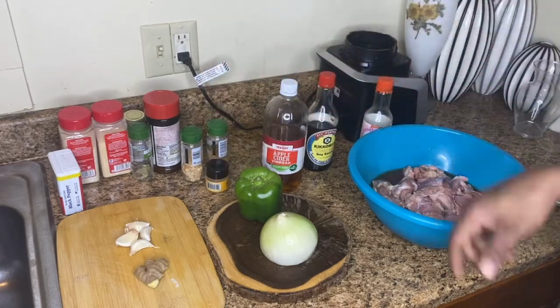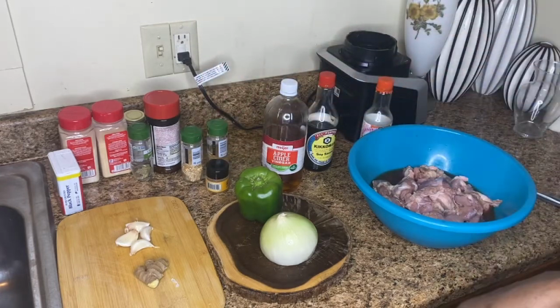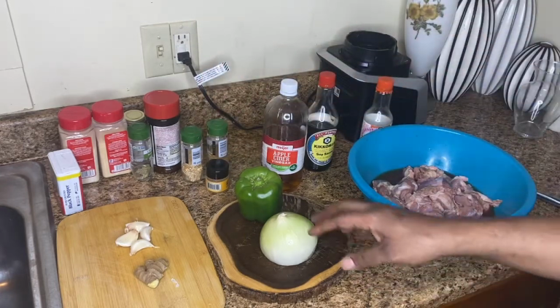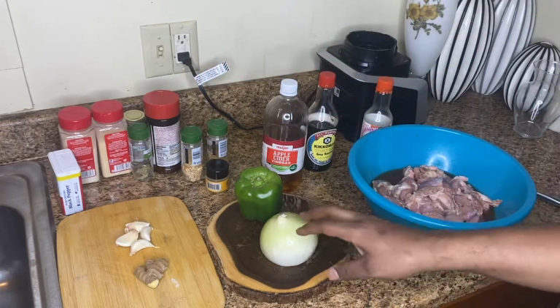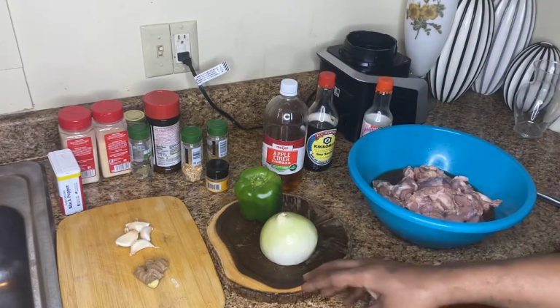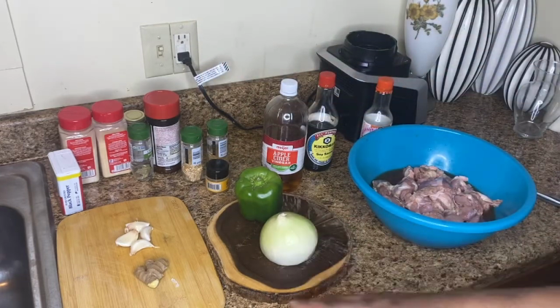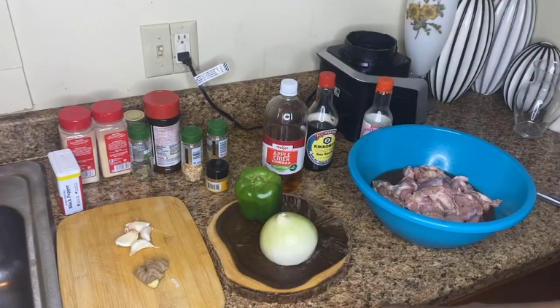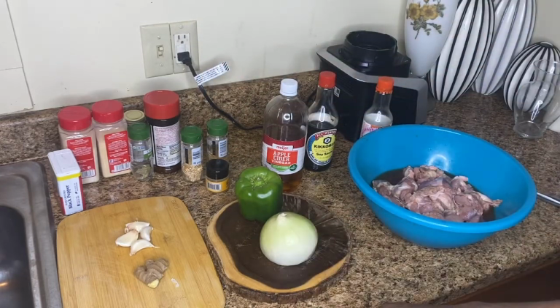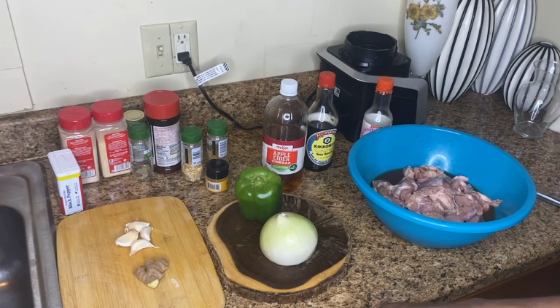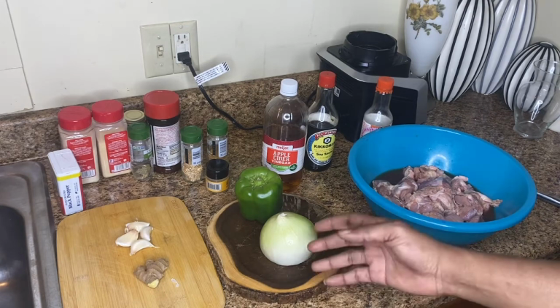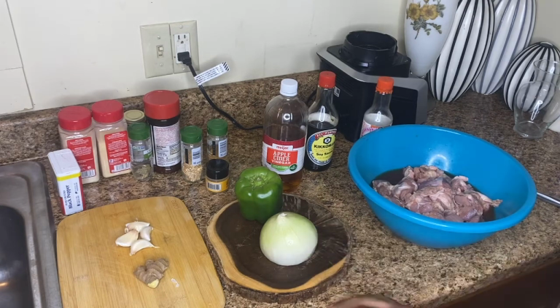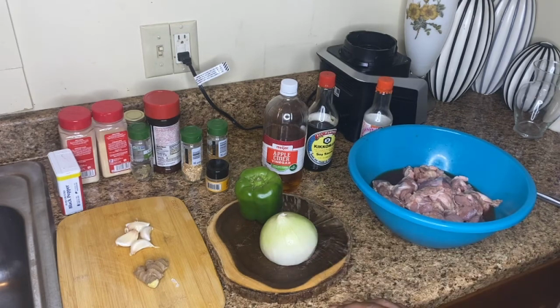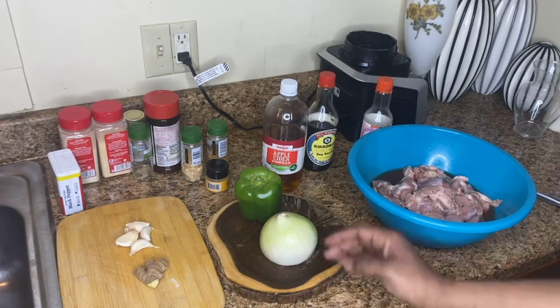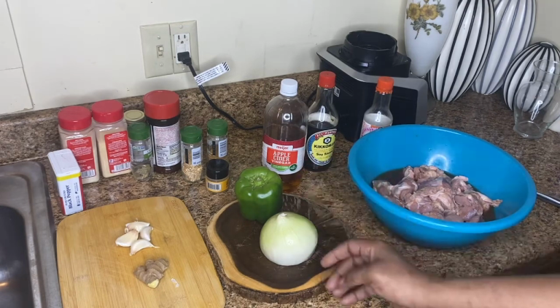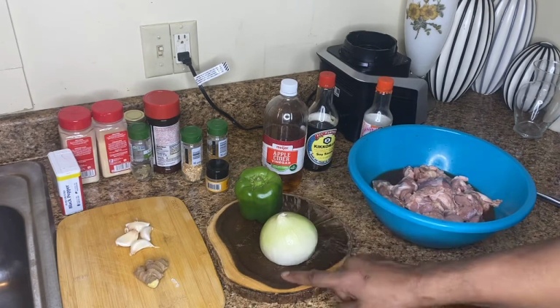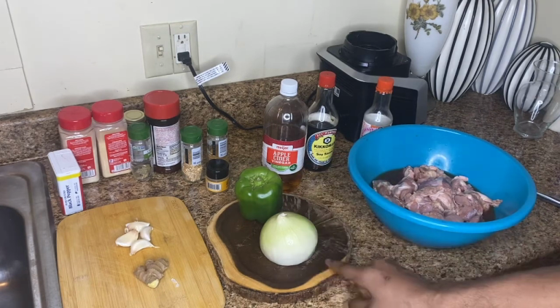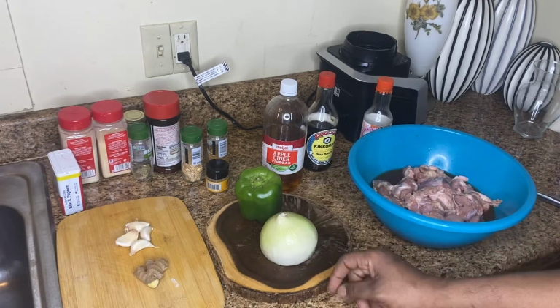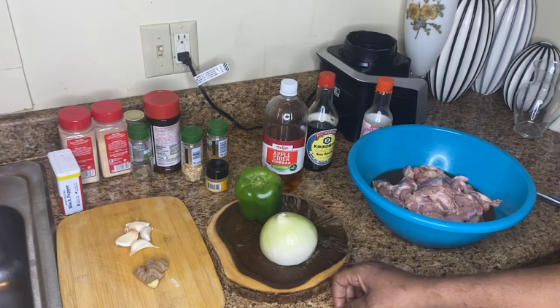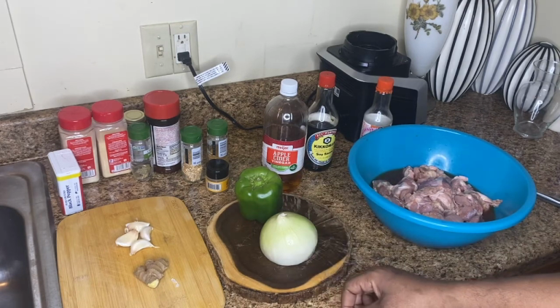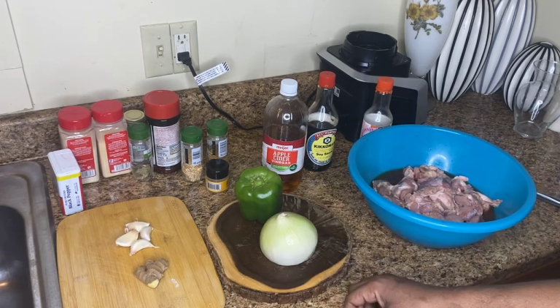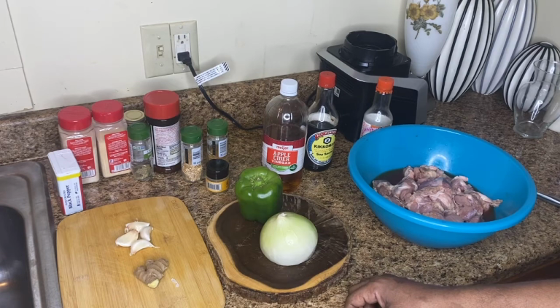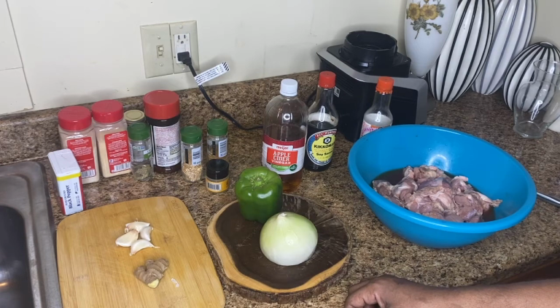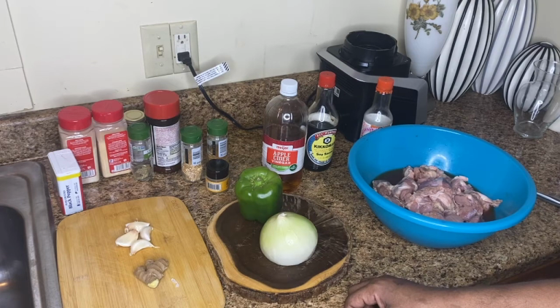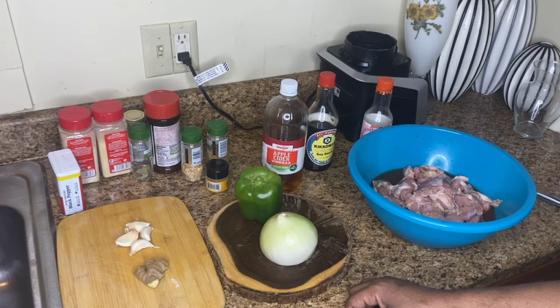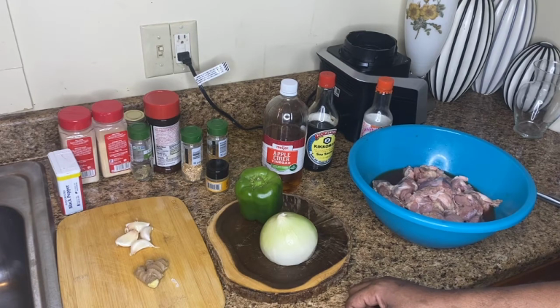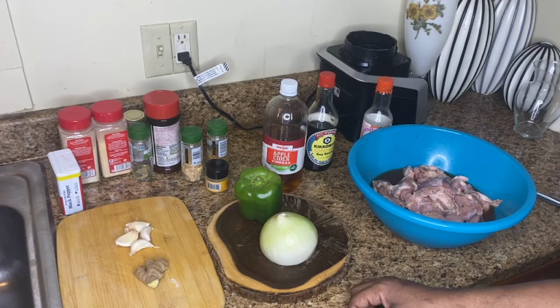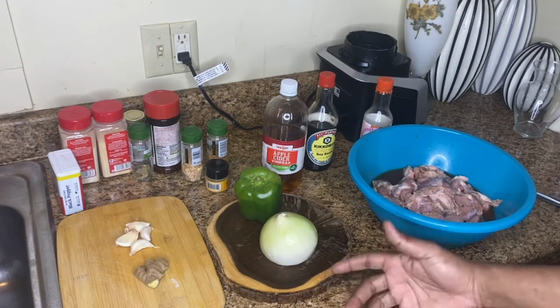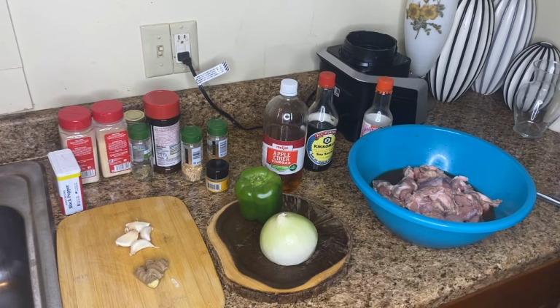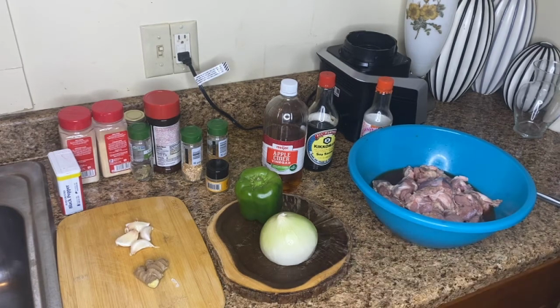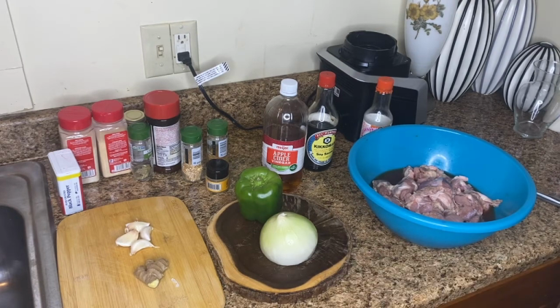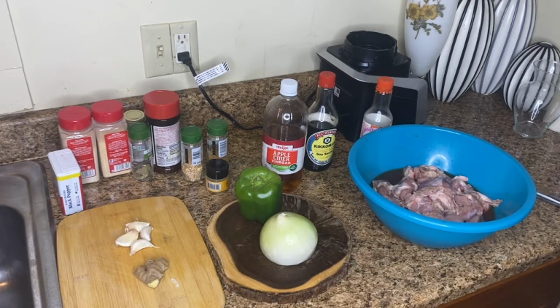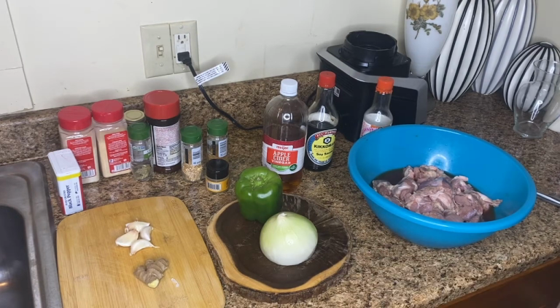We're going to get these vegetables all chopped up. We're going to dice them — cut them the long way in little small squares, little small pieces. And we're going to get back with you guys and show you how to put it together.